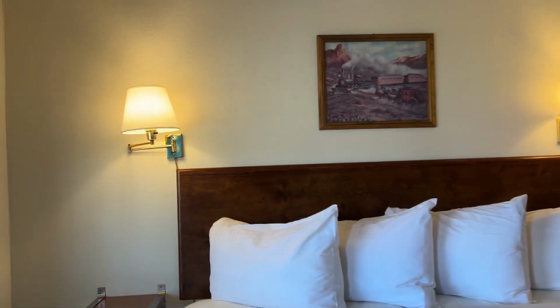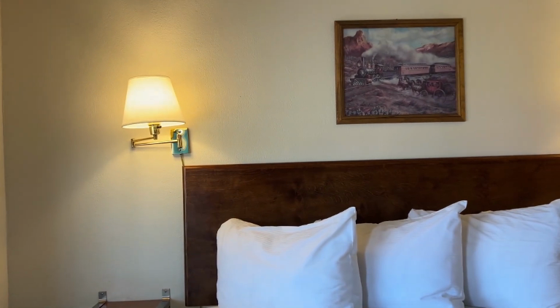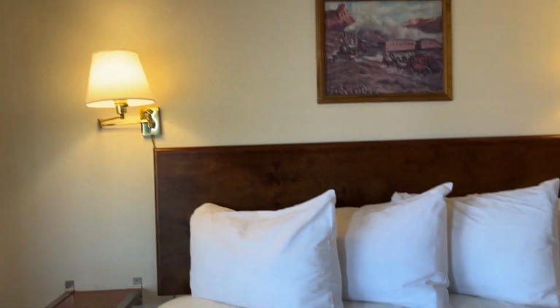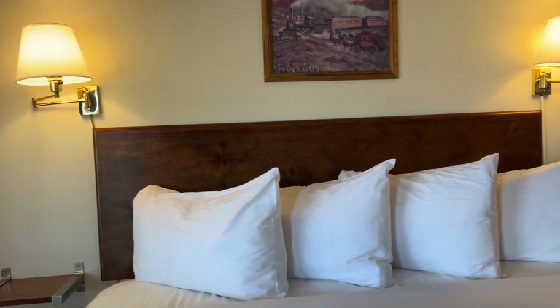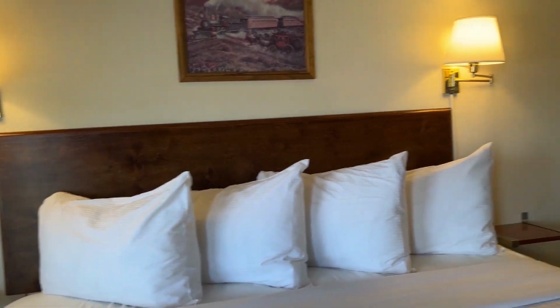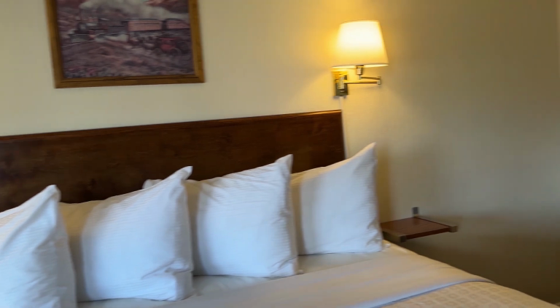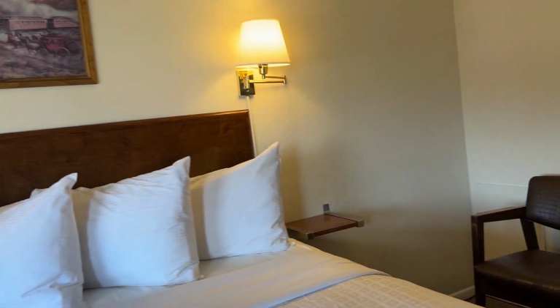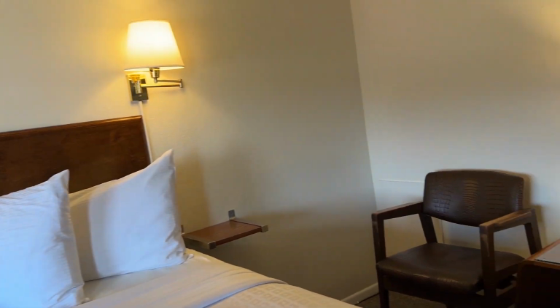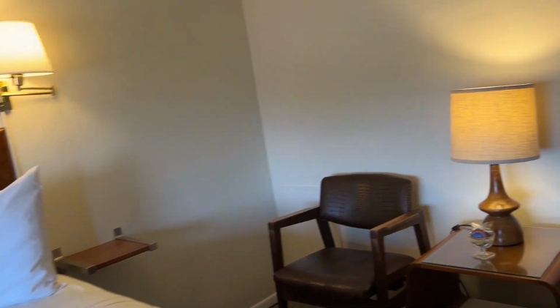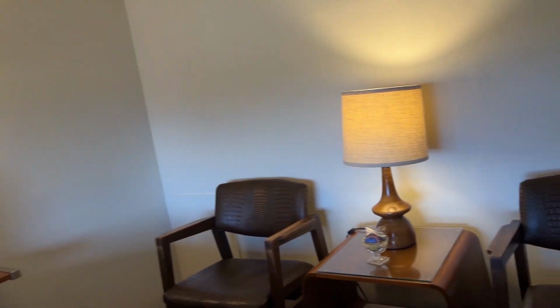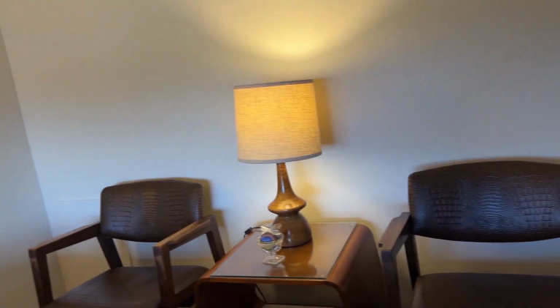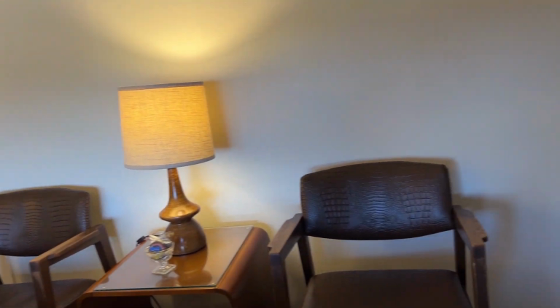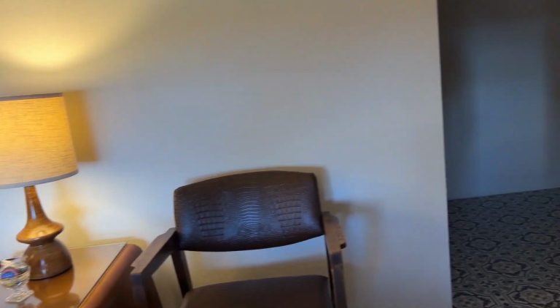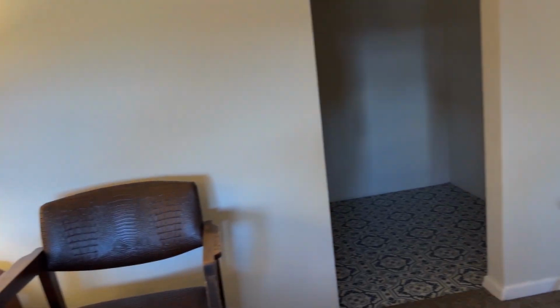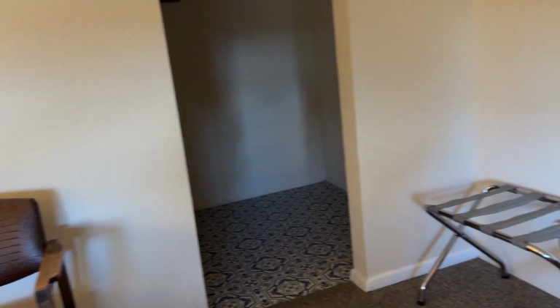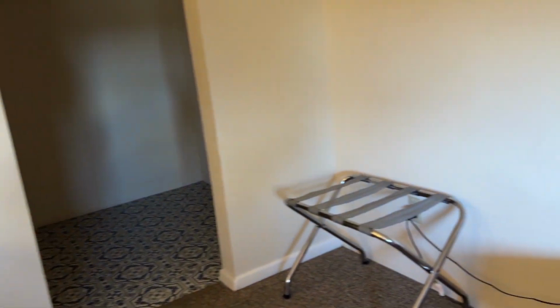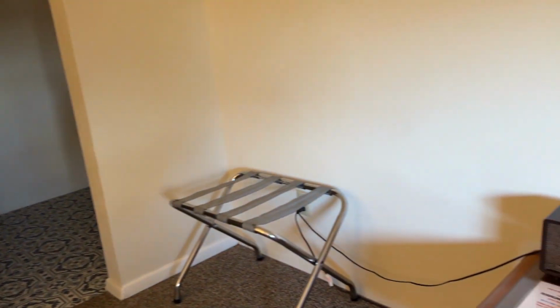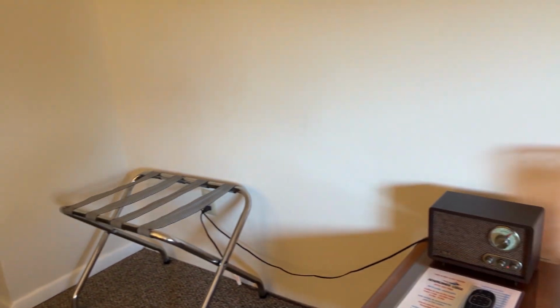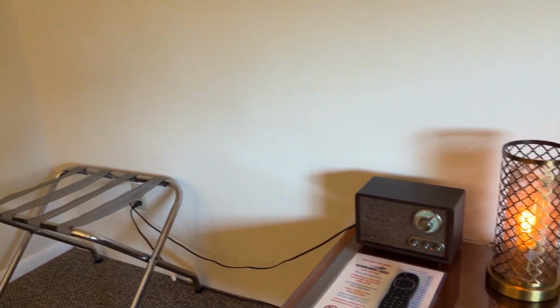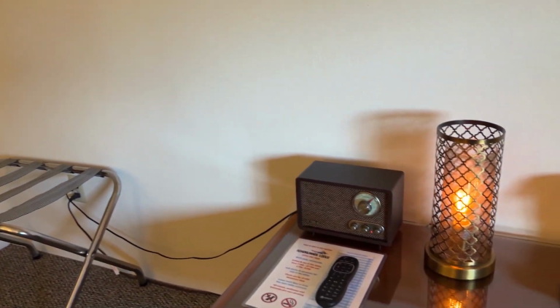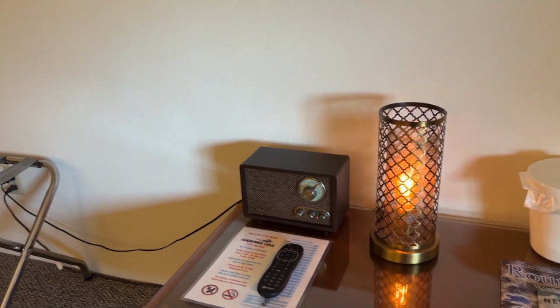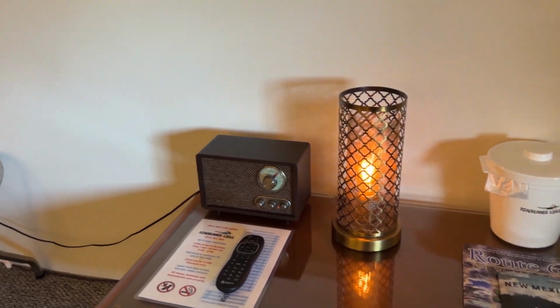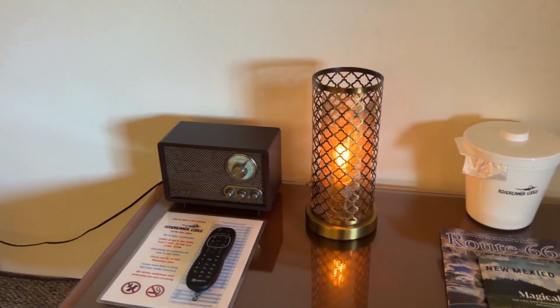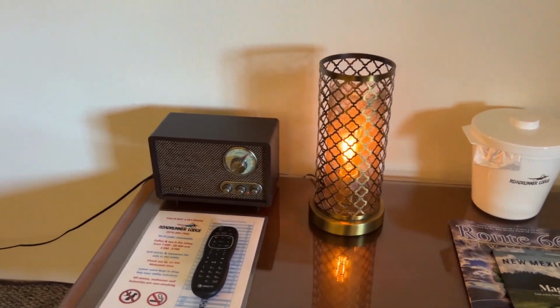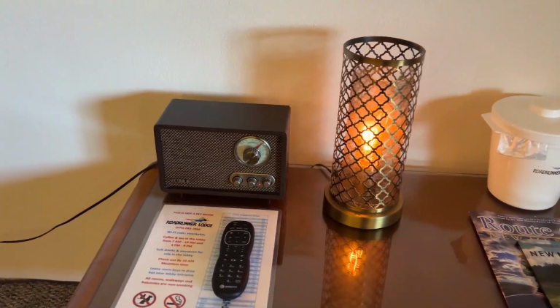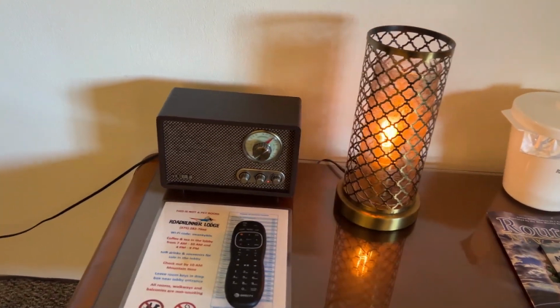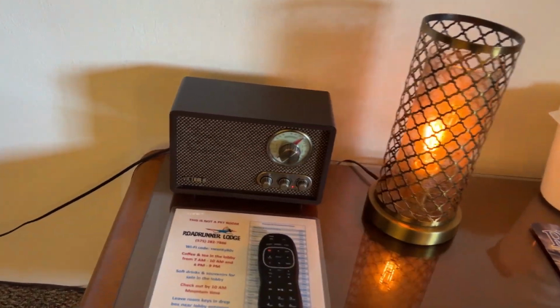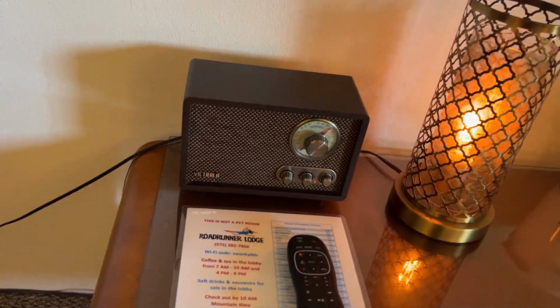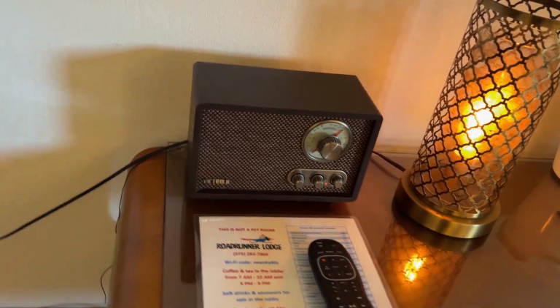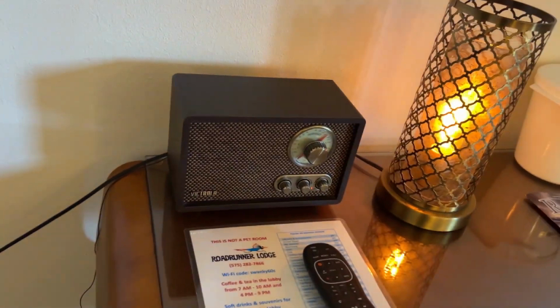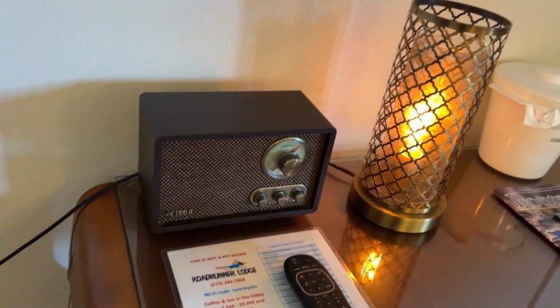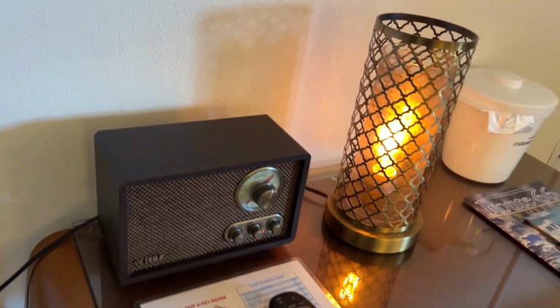These rooms are recreated to feel like the 1960s. The only clue you've got that it's 2024 is the TV.